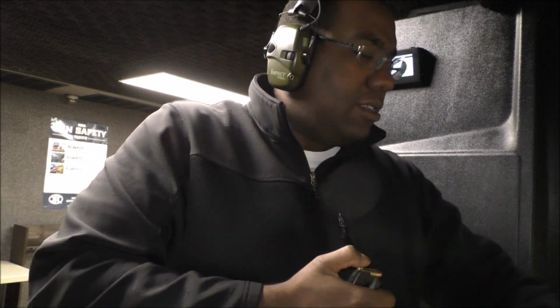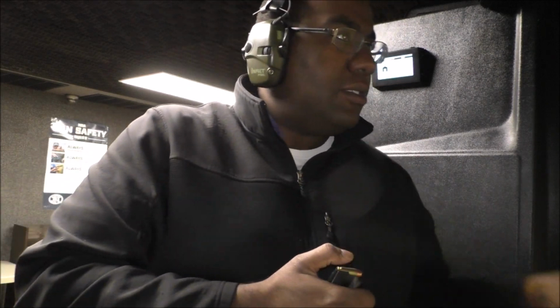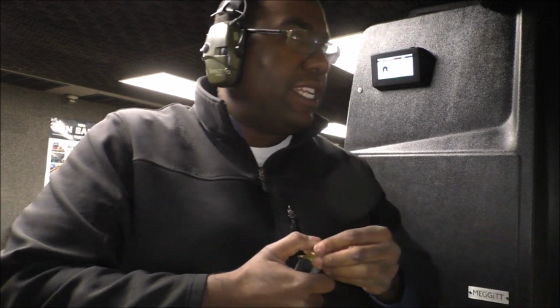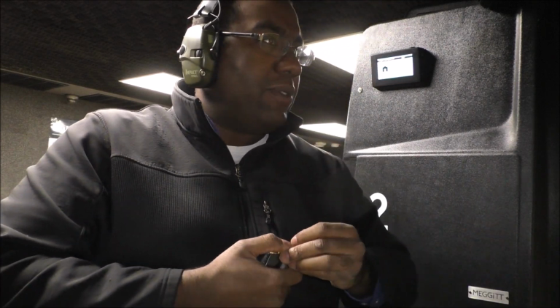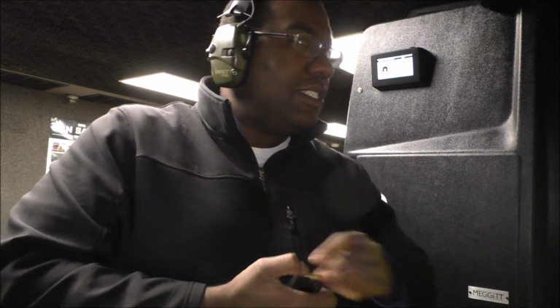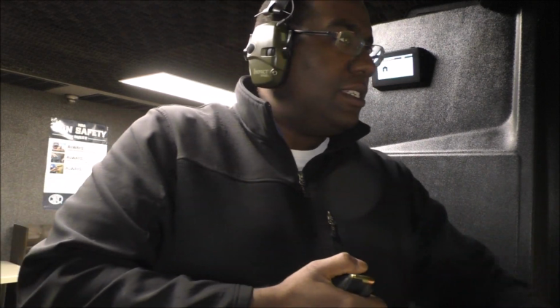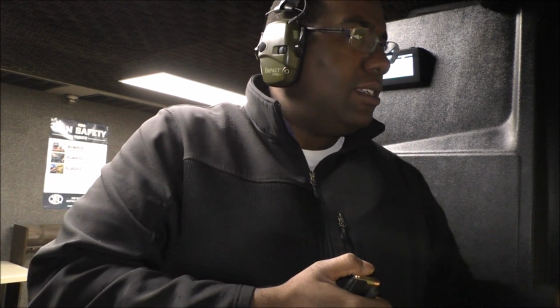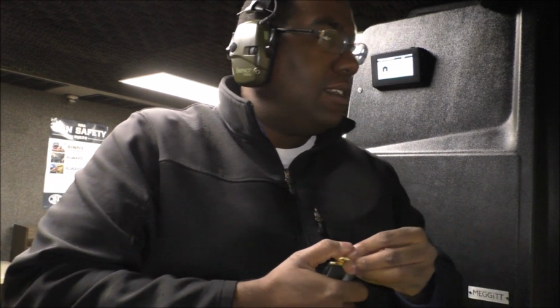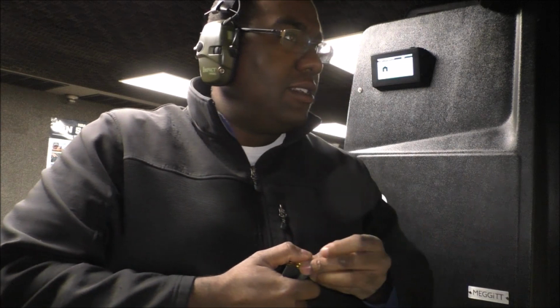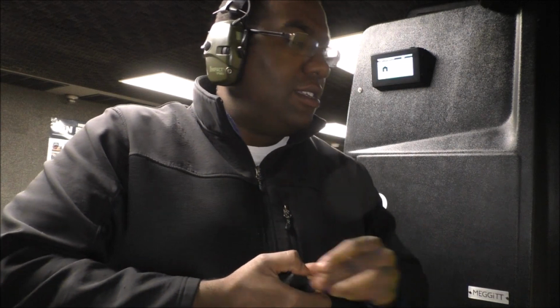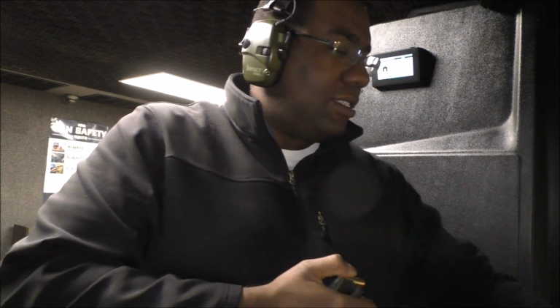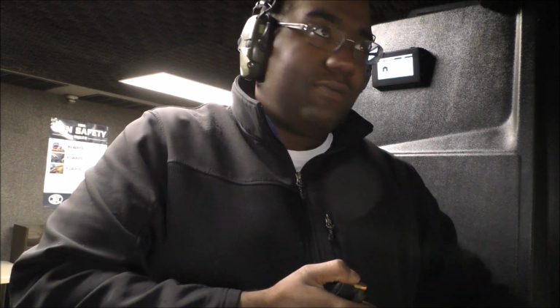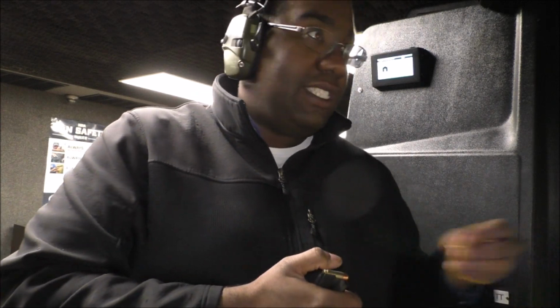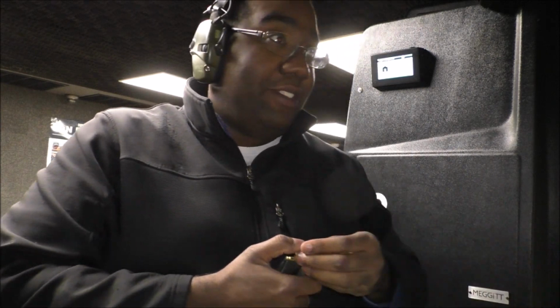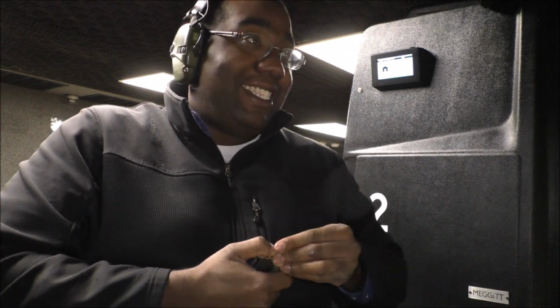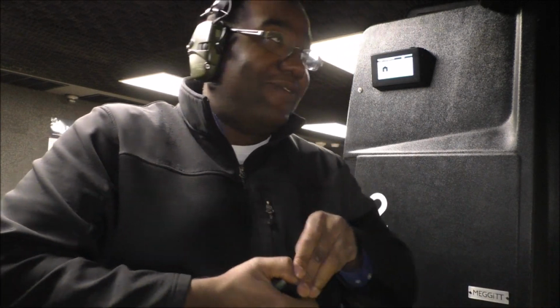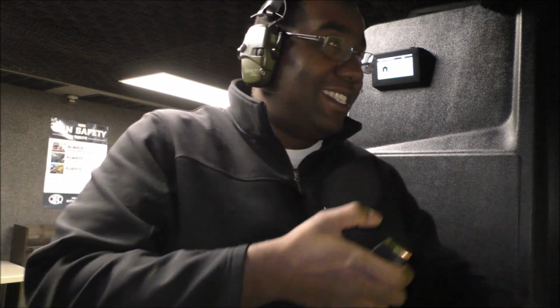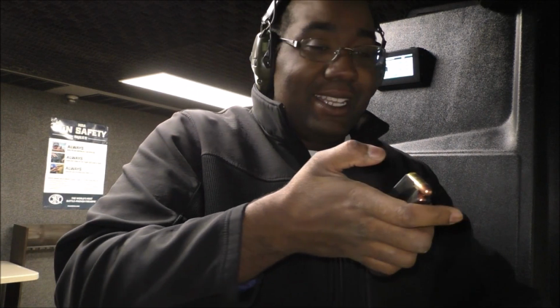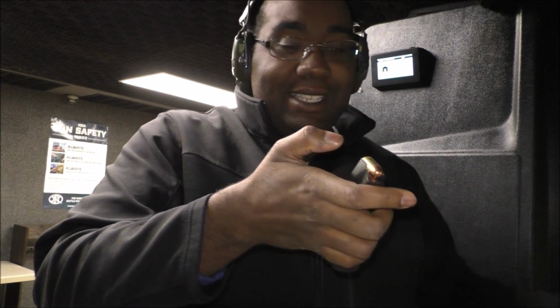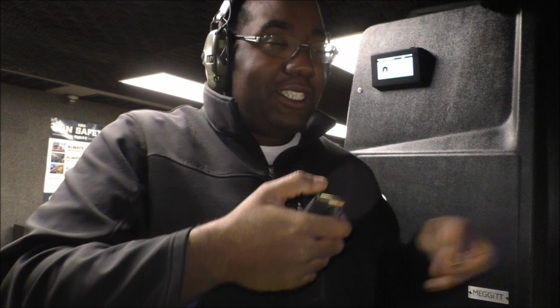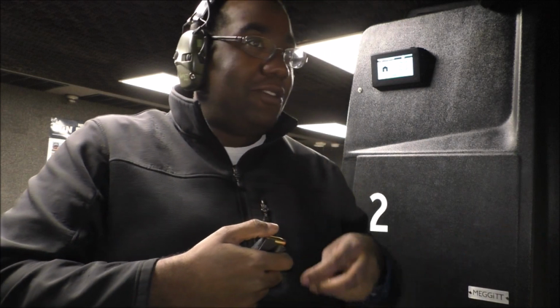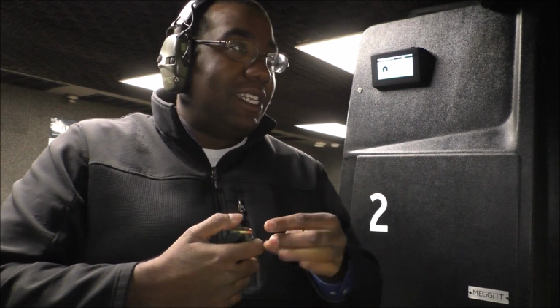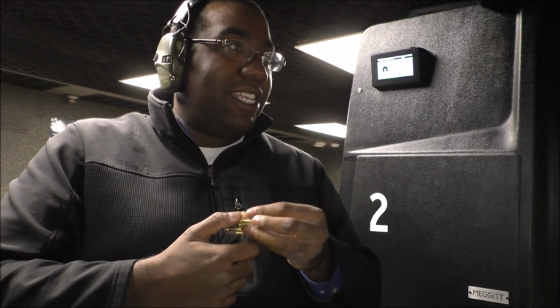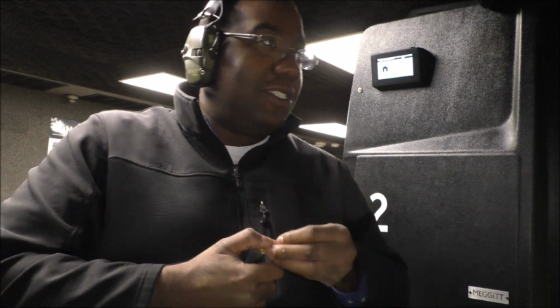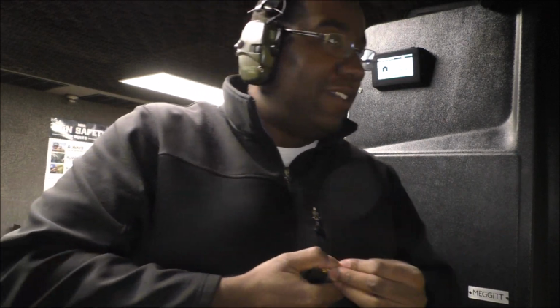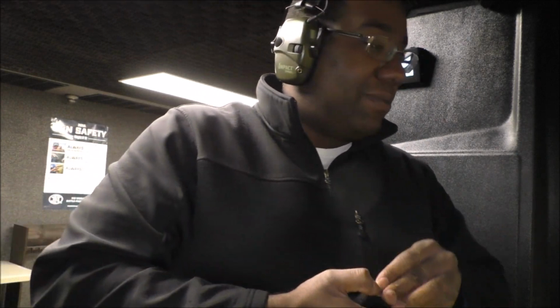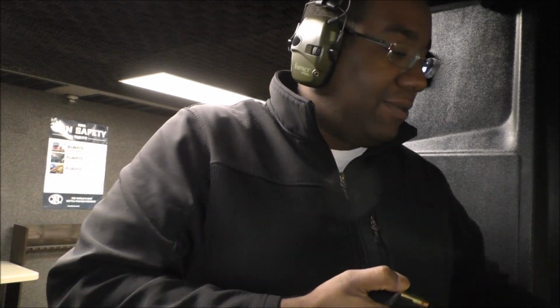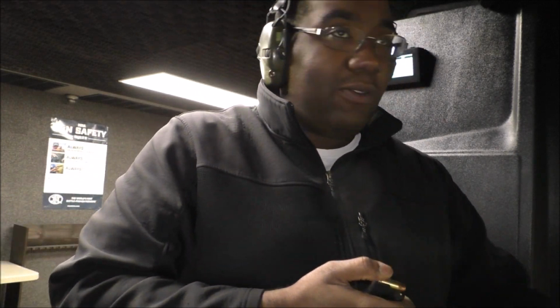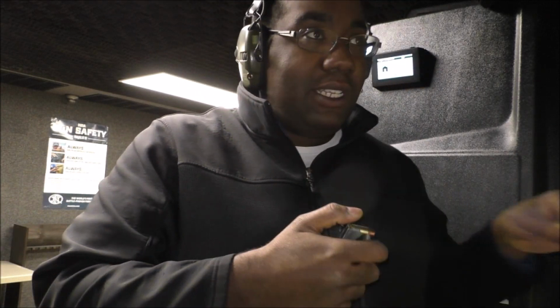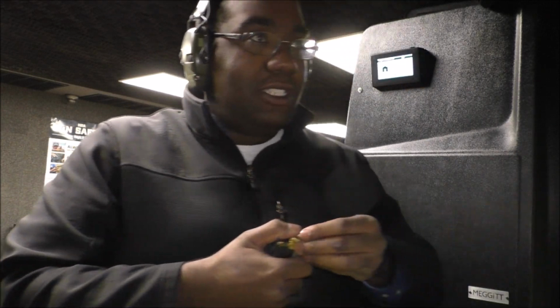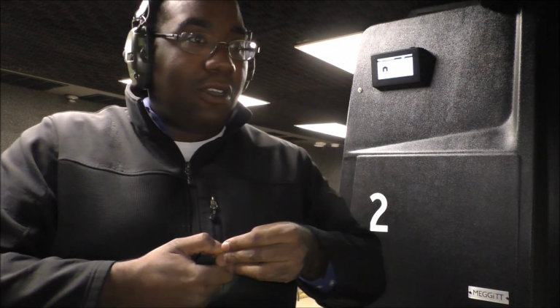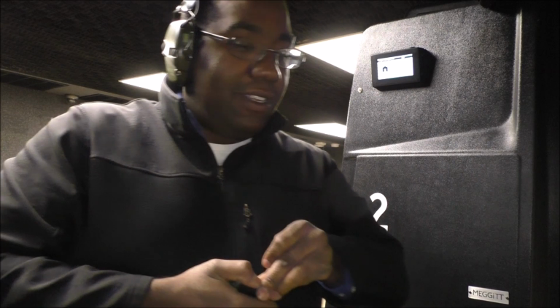It's important that I get to the range. It's easy to forget stuff — you can still shoot, but you can't shoot as effectively when you don't really shoot often enough.